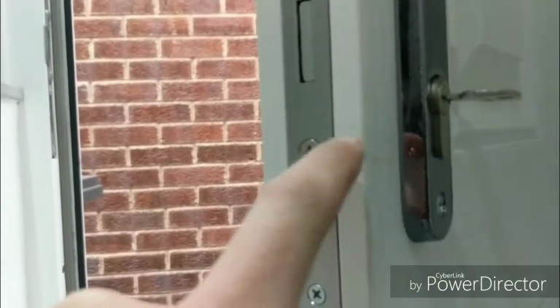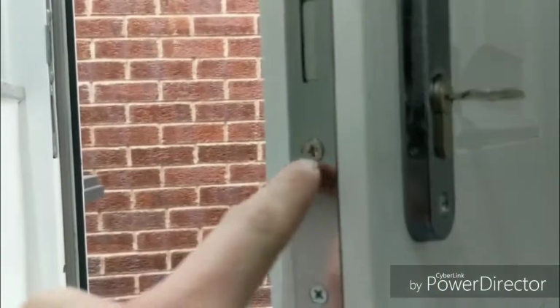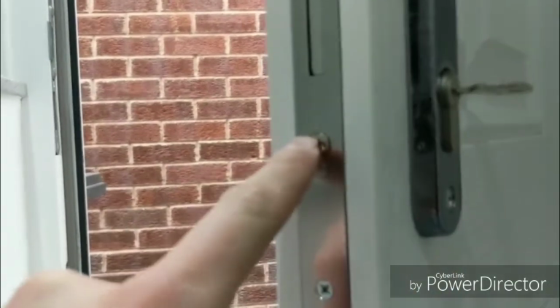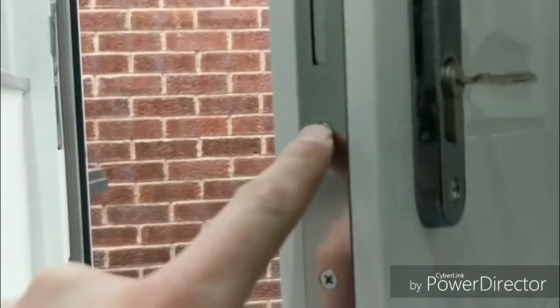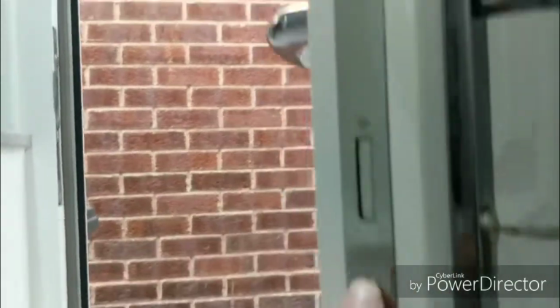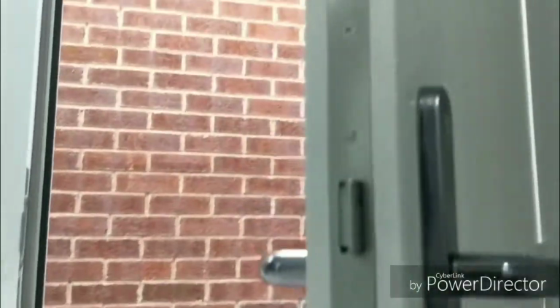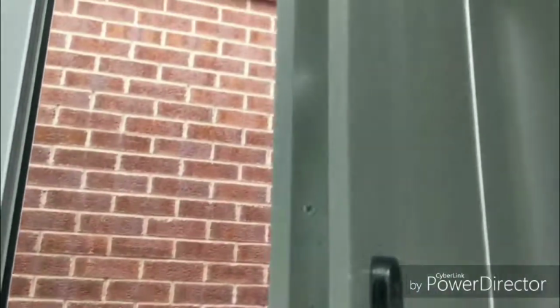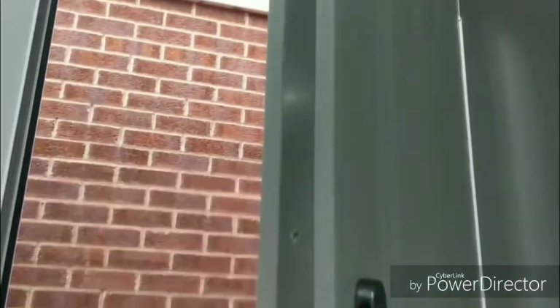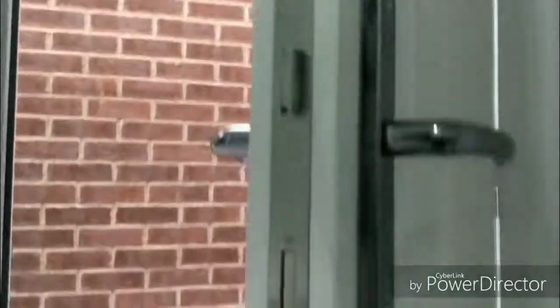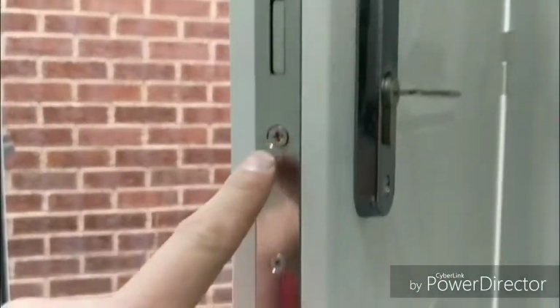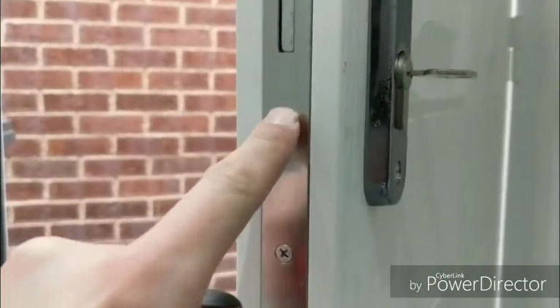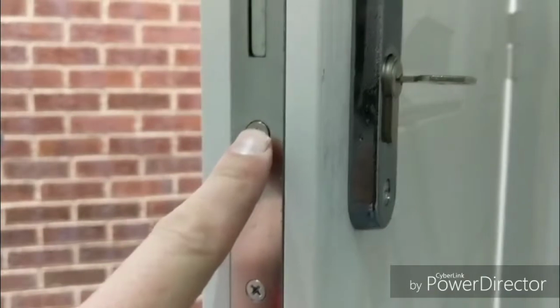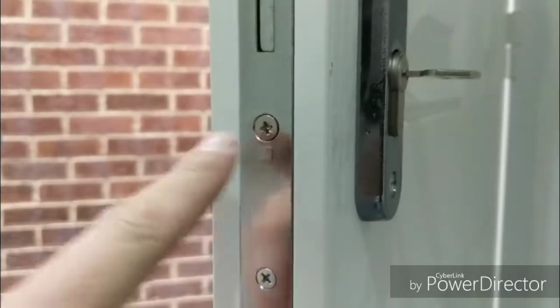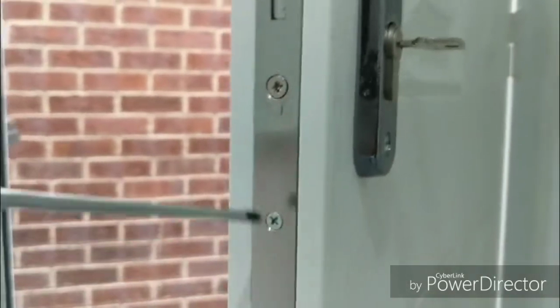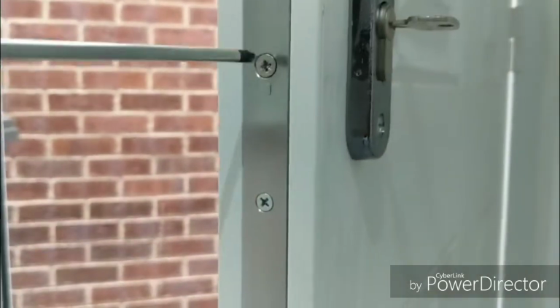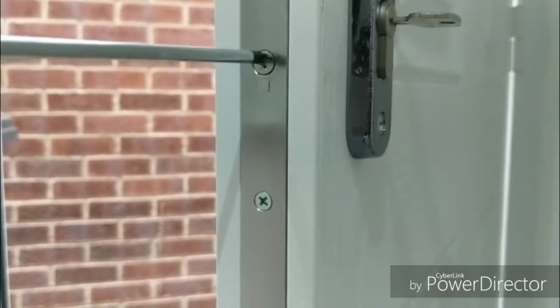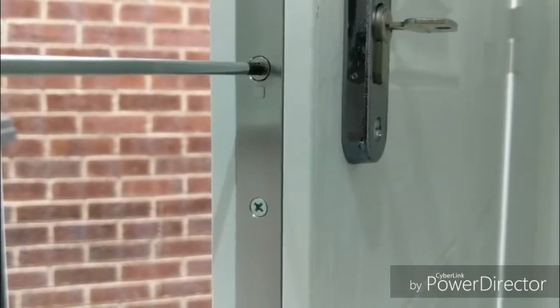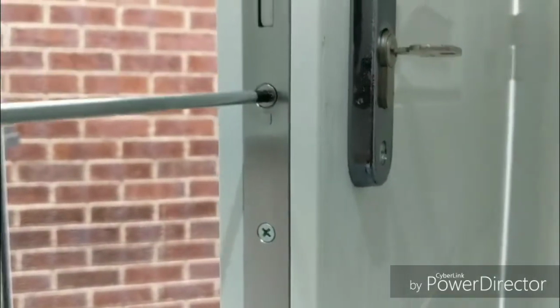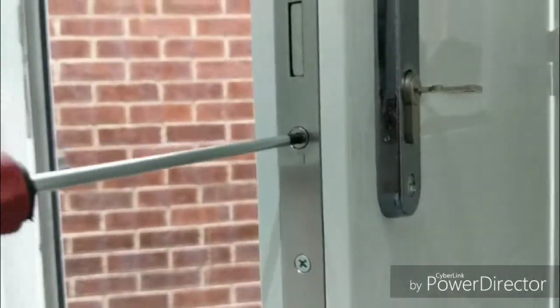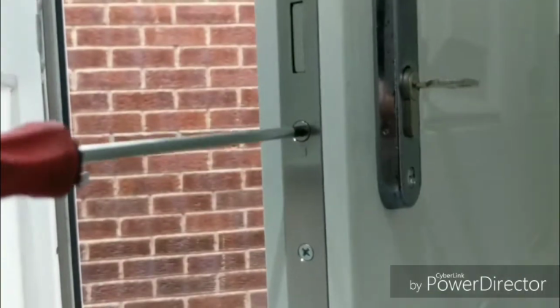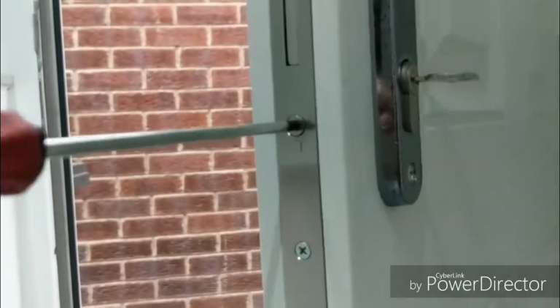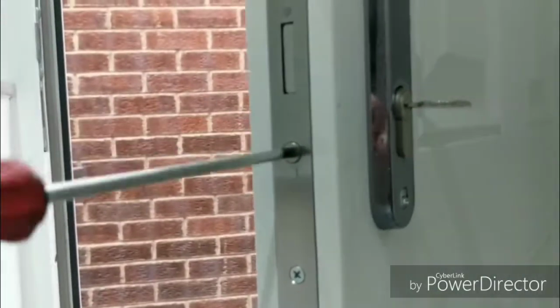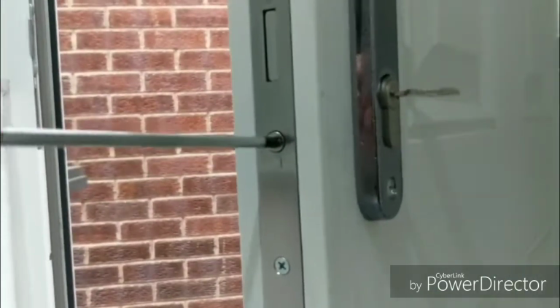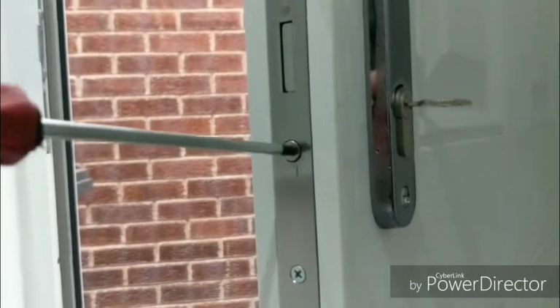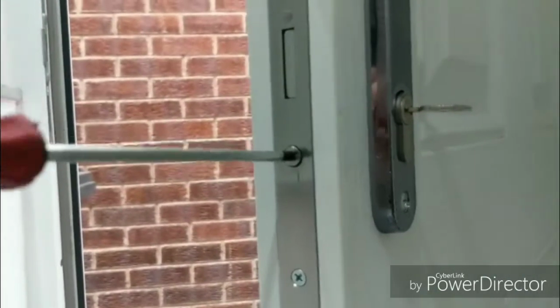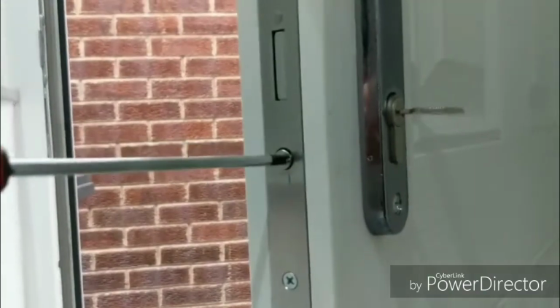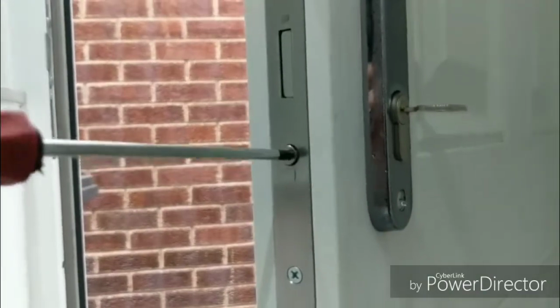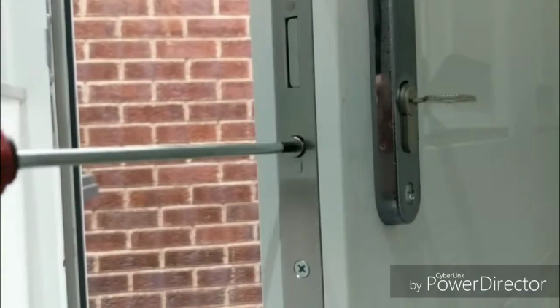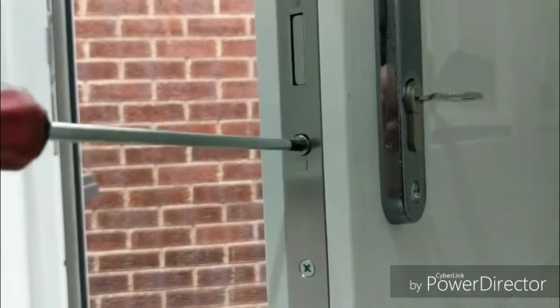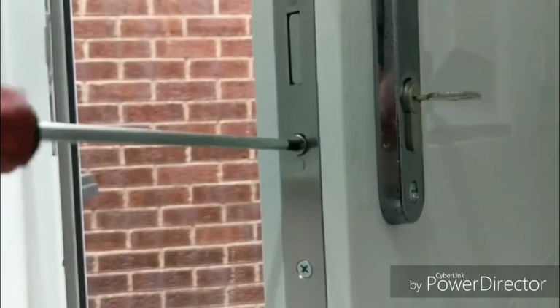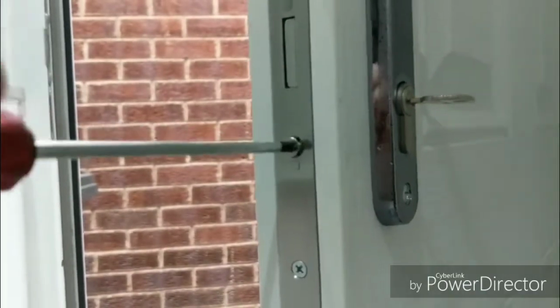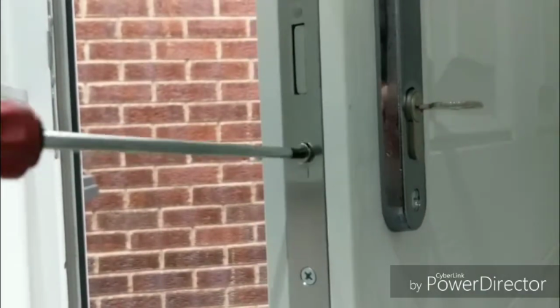There are lots of screws on the reveal of the door — you want the one that's in line with the lock, as that's what's retaining it in place. Simply unscrew it, get the initial bite off, and it should be quite loose.